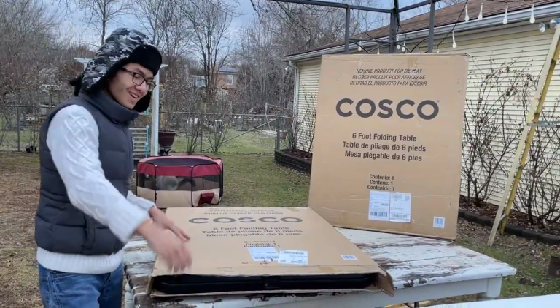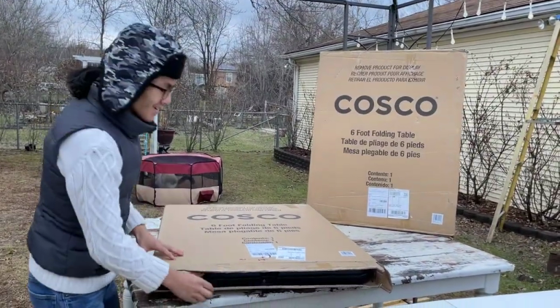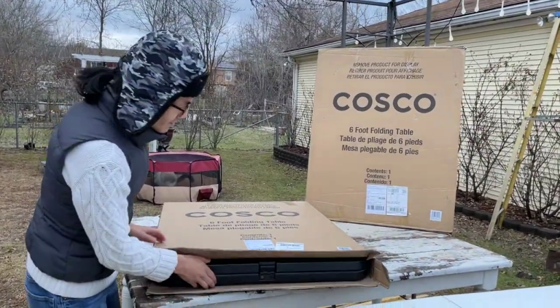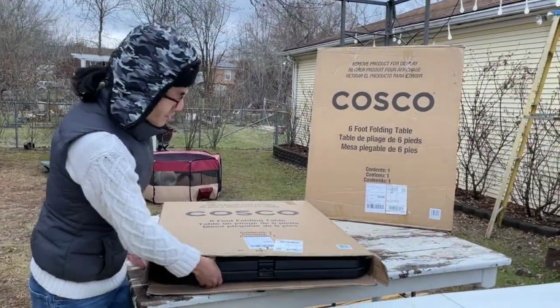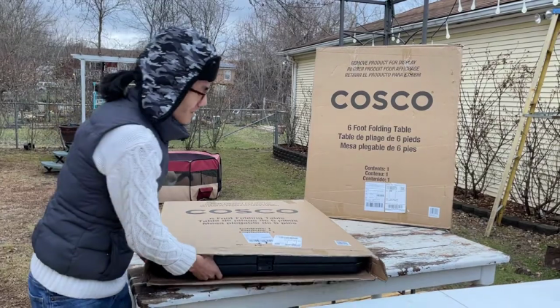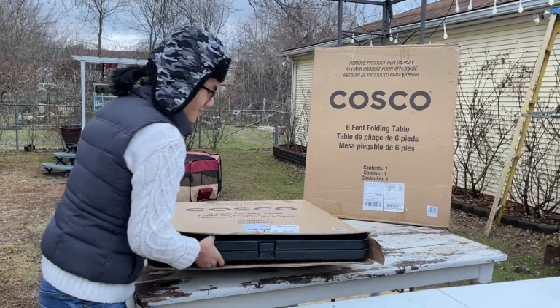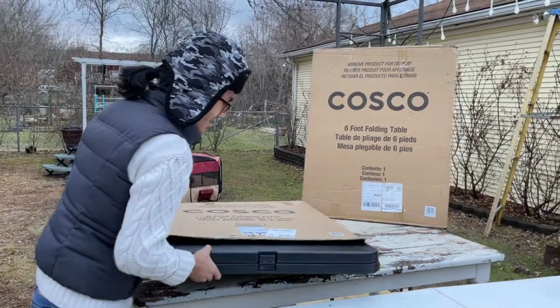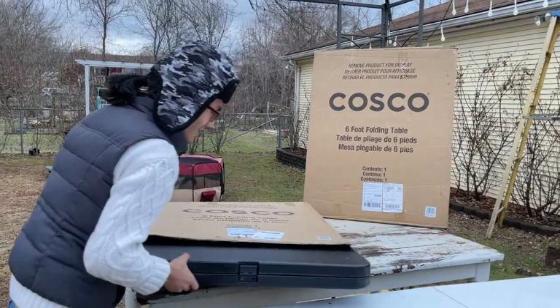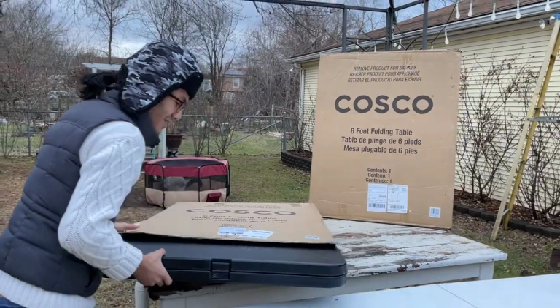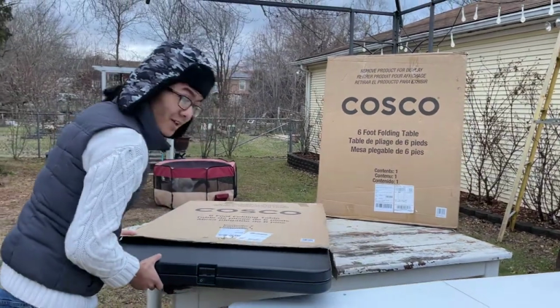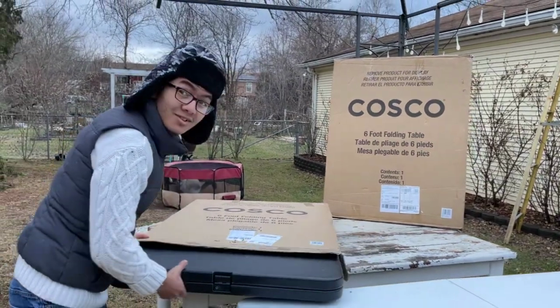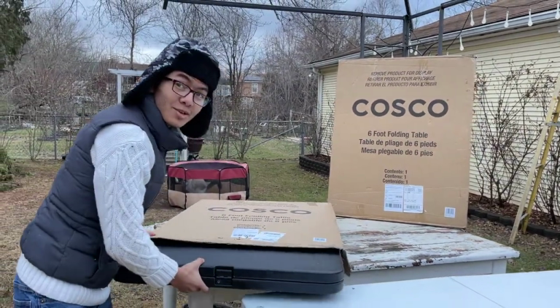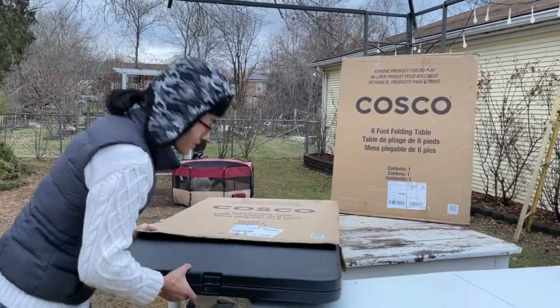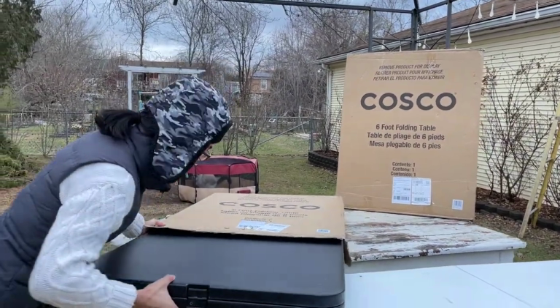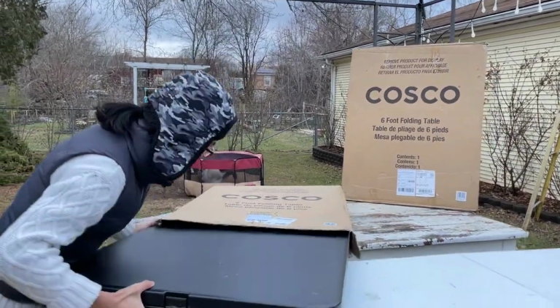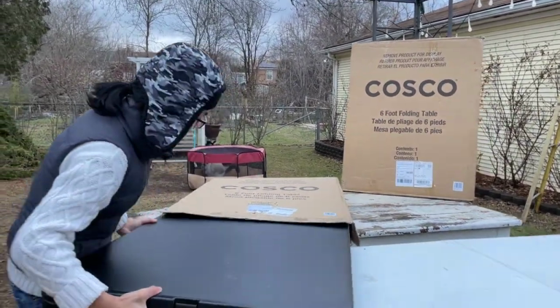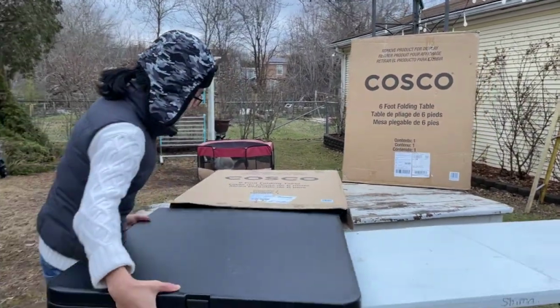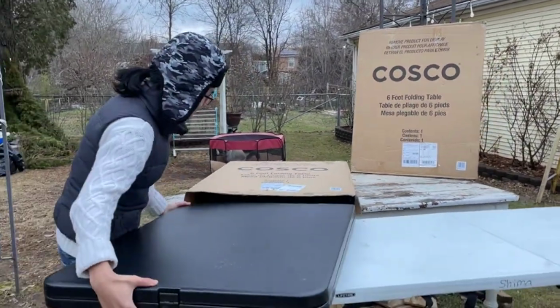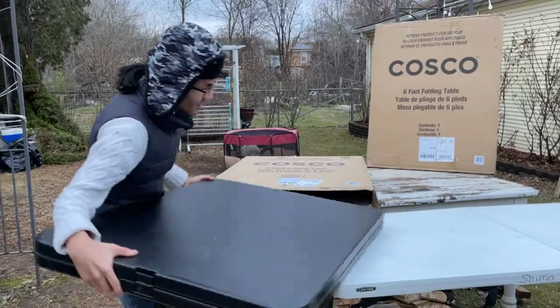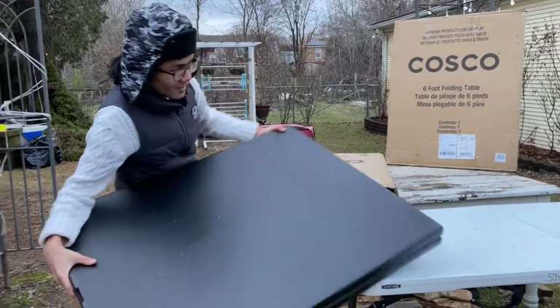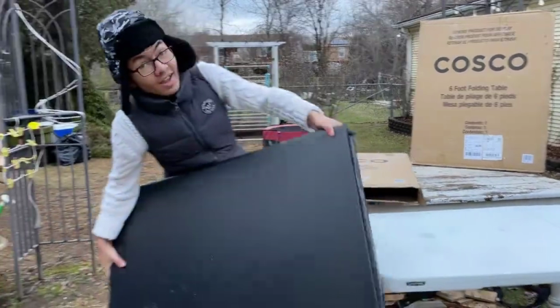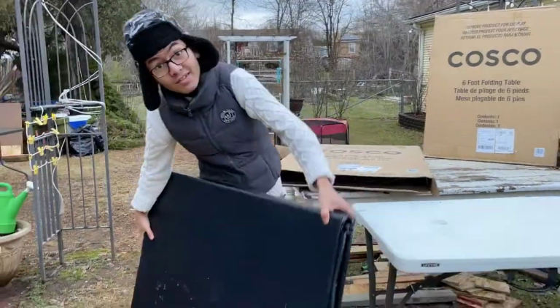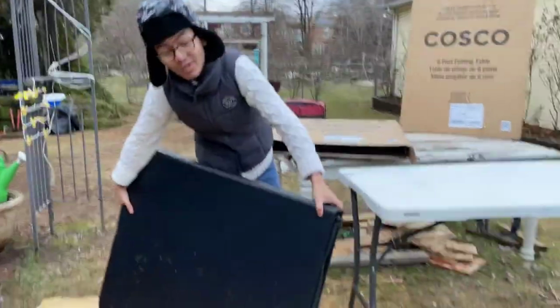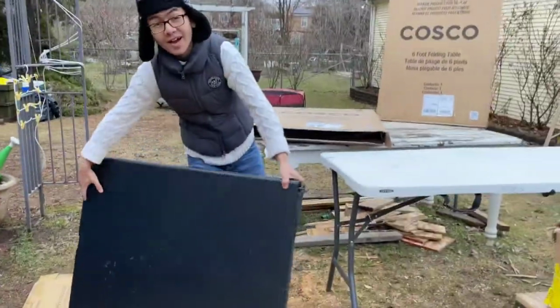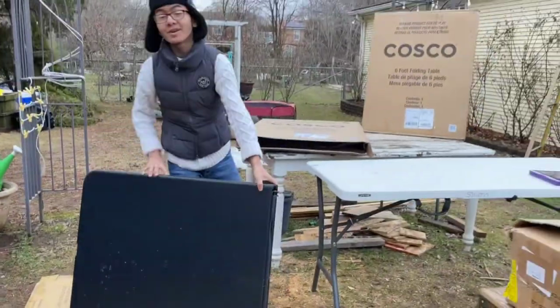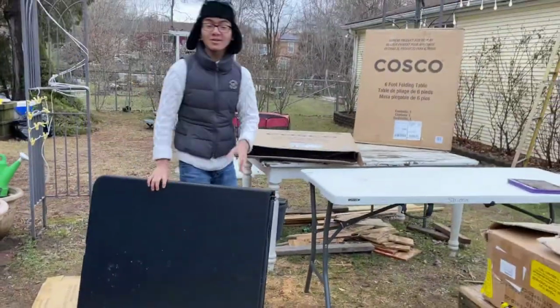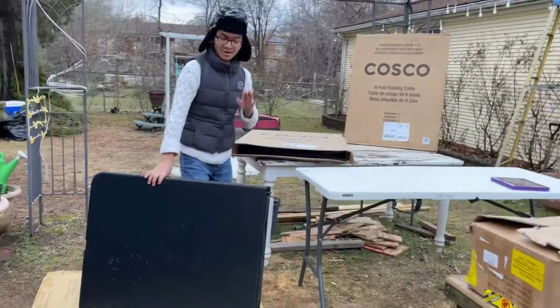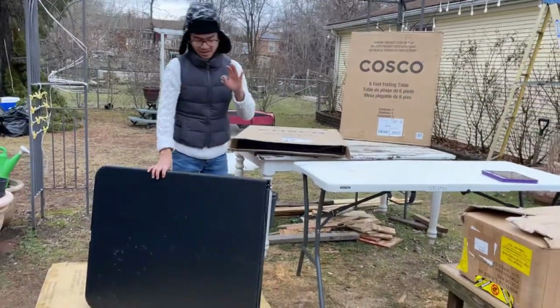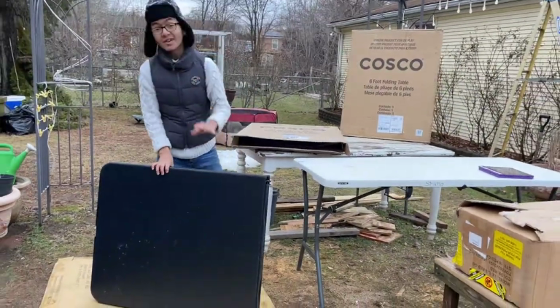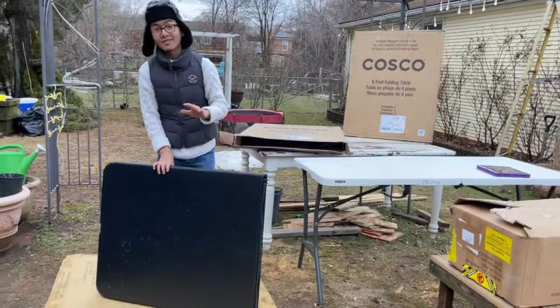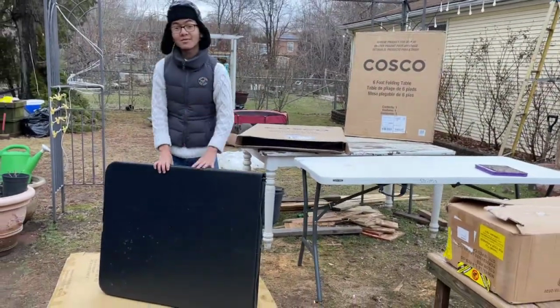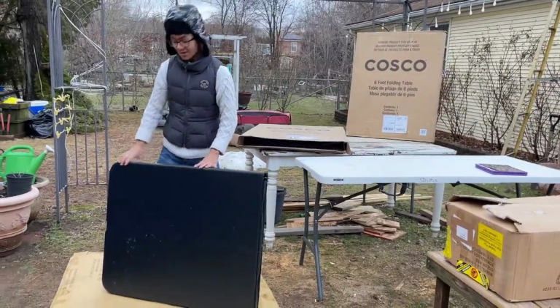We've actually already opened up this package just to make sure everything's okay, and there is a story behind it but I'll tell you about it after we unfold it.